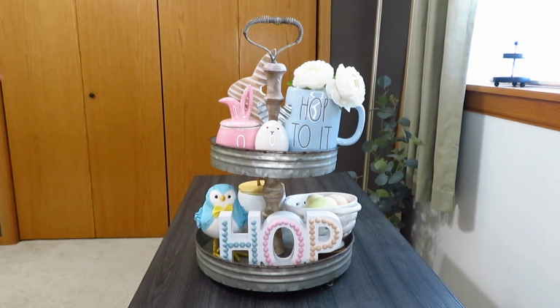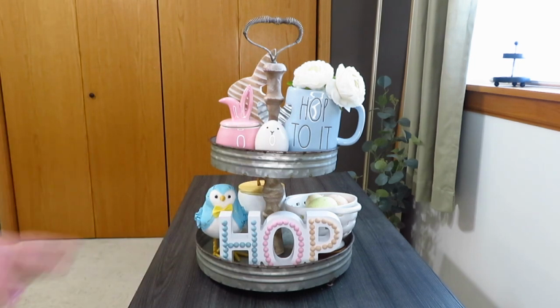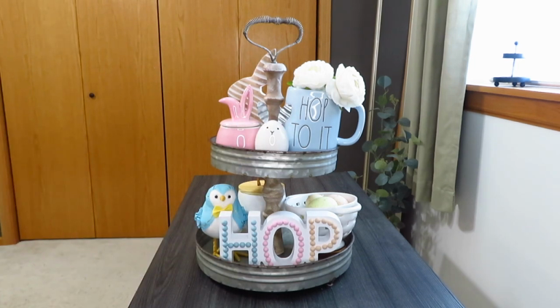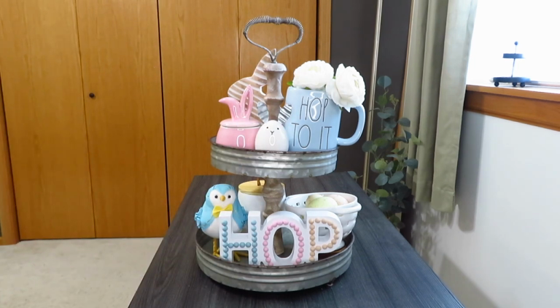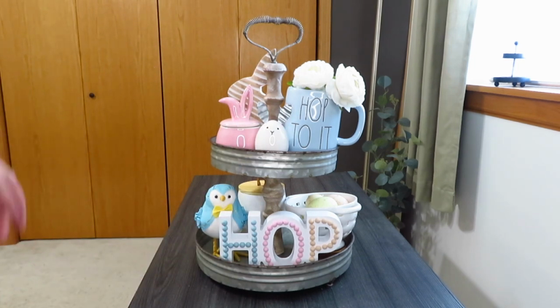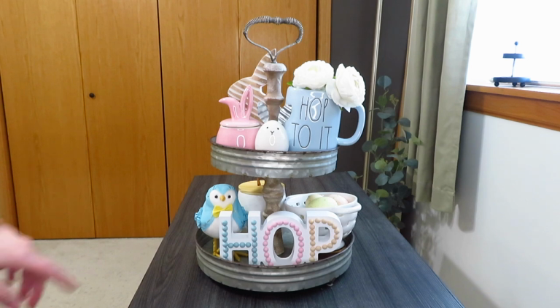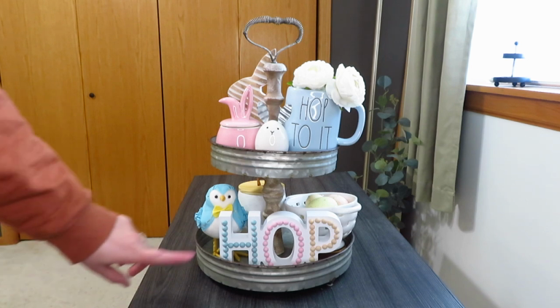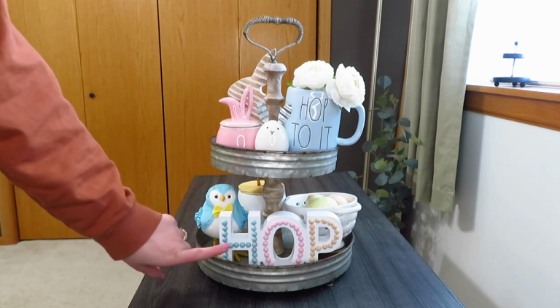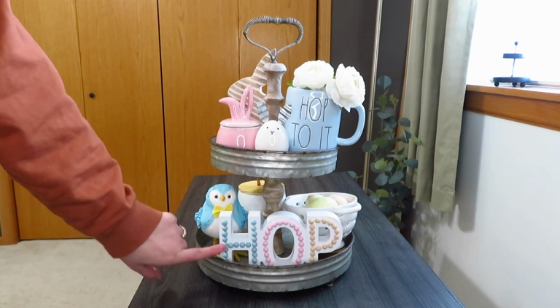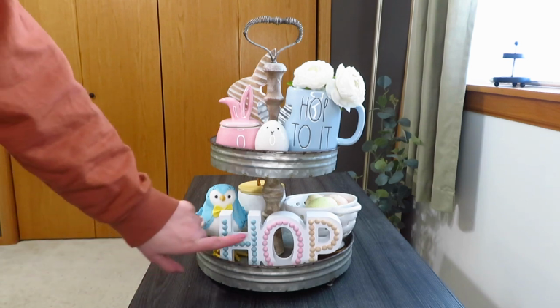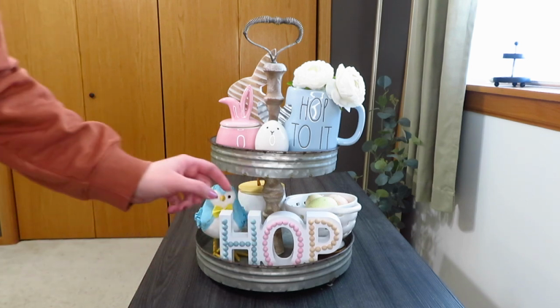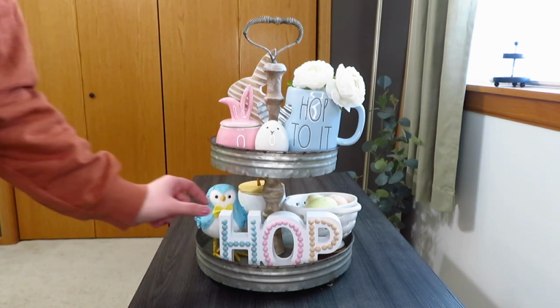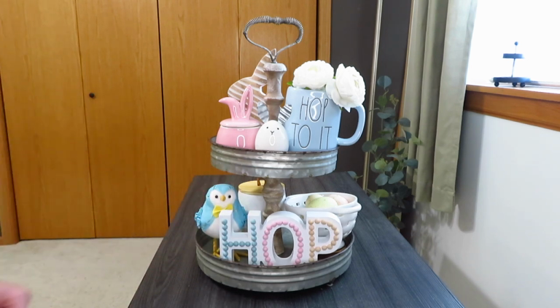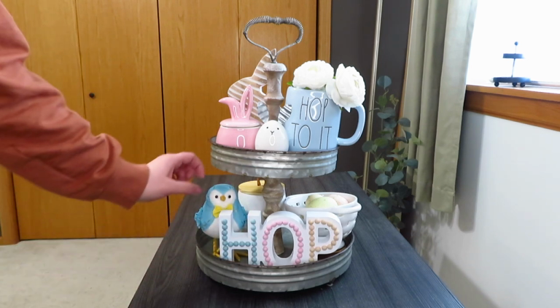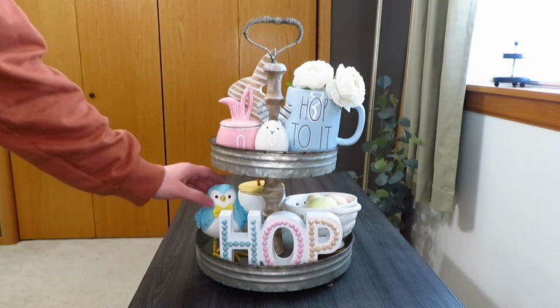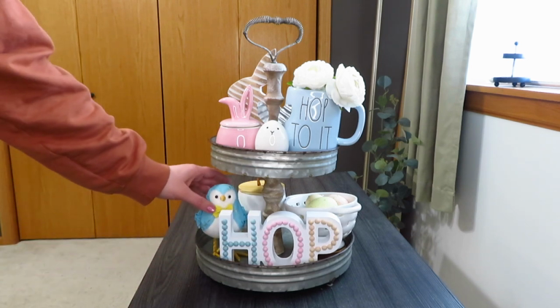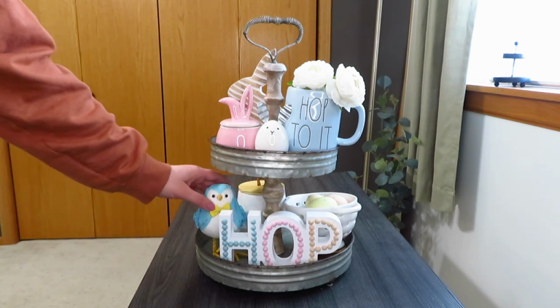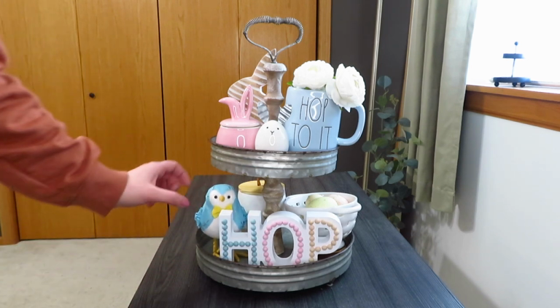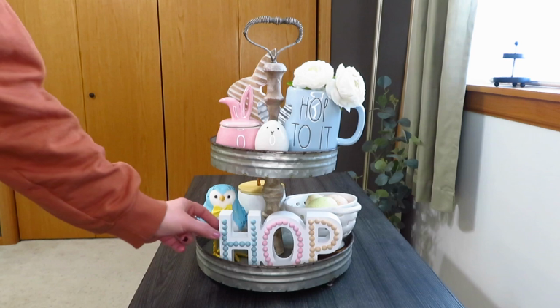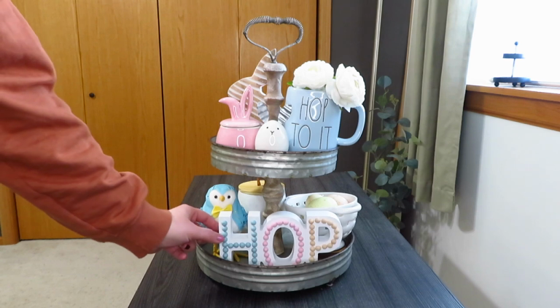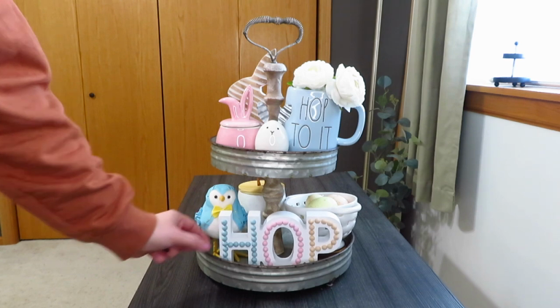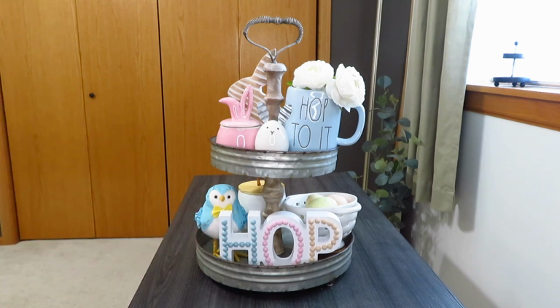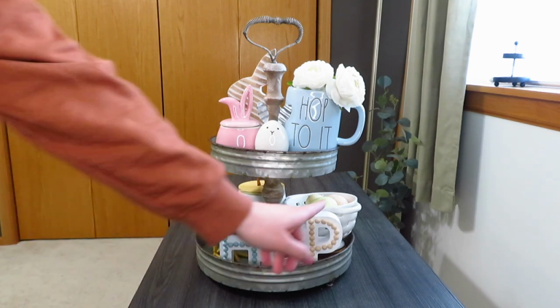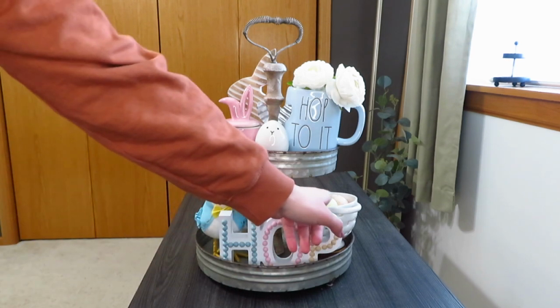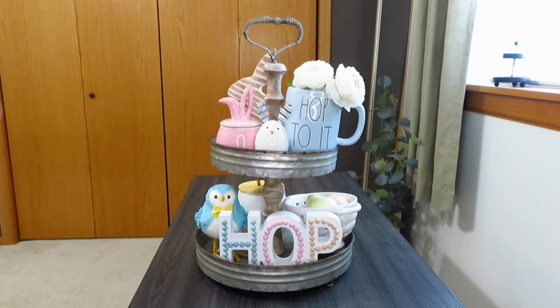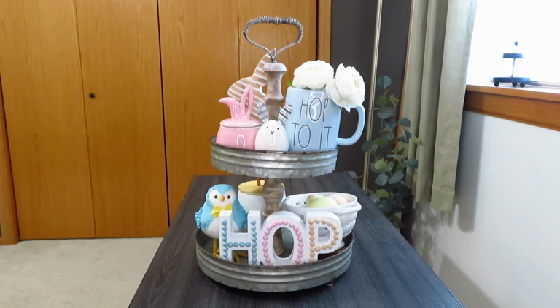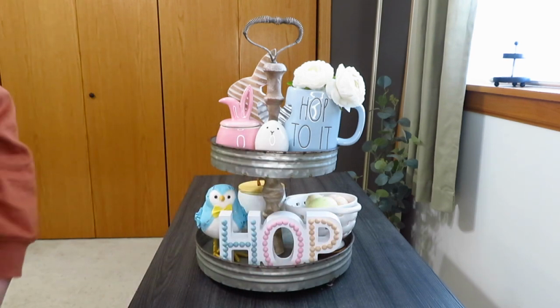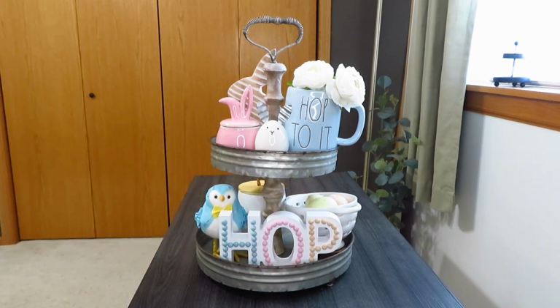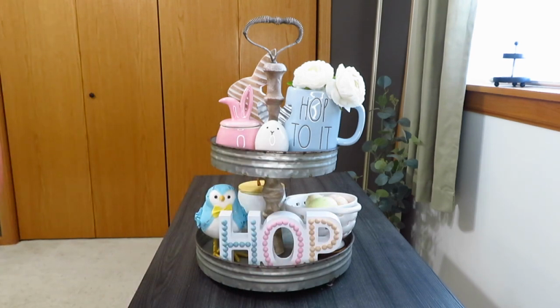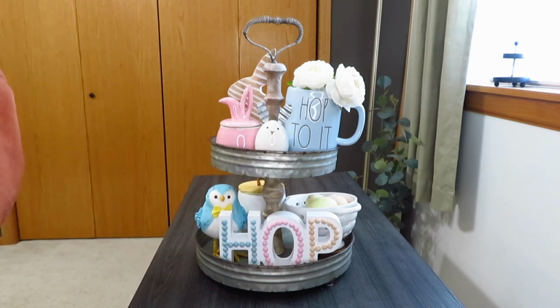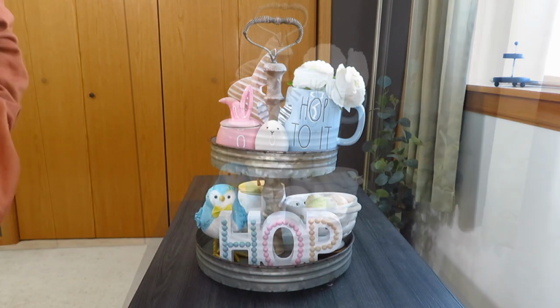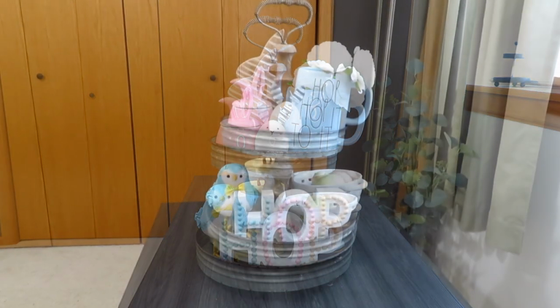I really like this hop sign — it's definitely smaller than my other one and I love the little beads on it. I think it went perfectly with my little blue bird, and those pastel eggs just fit the bill perfectly.